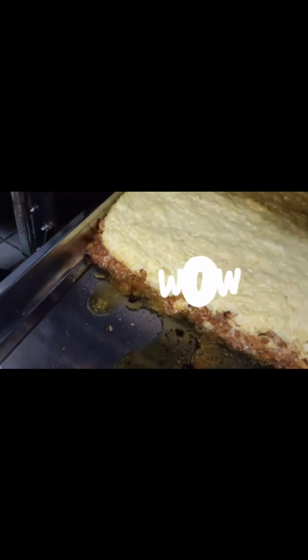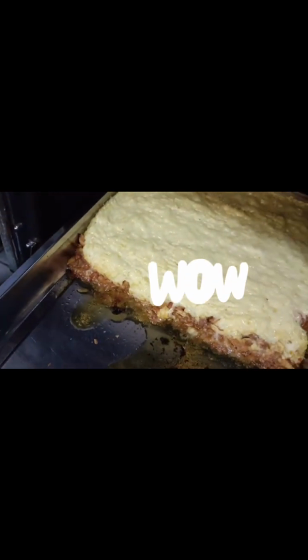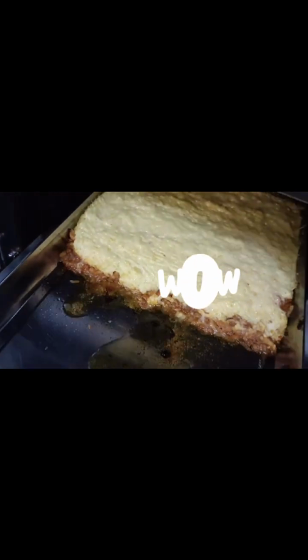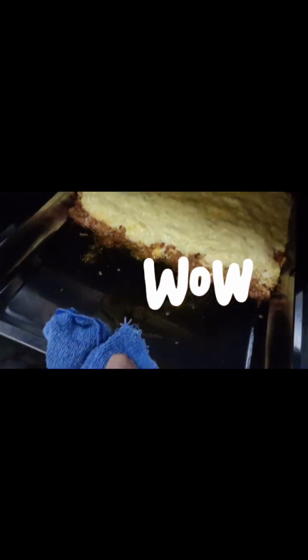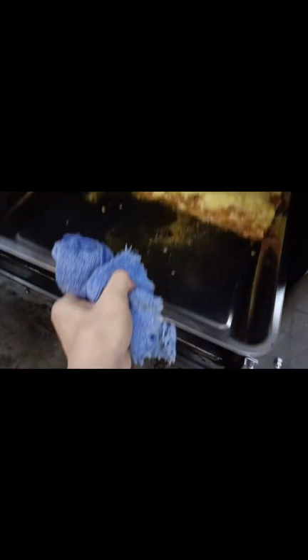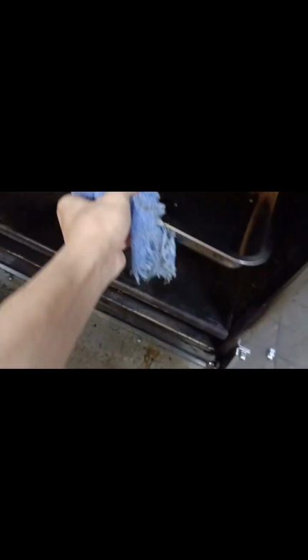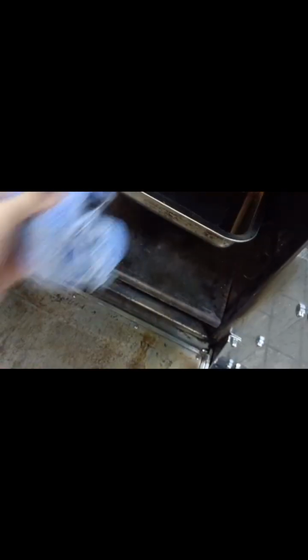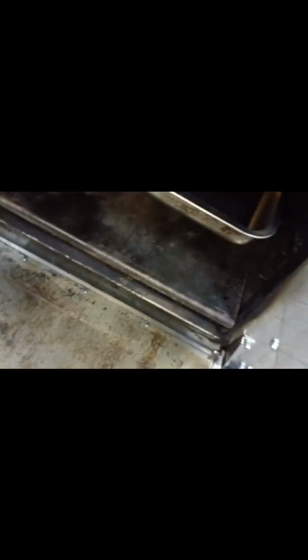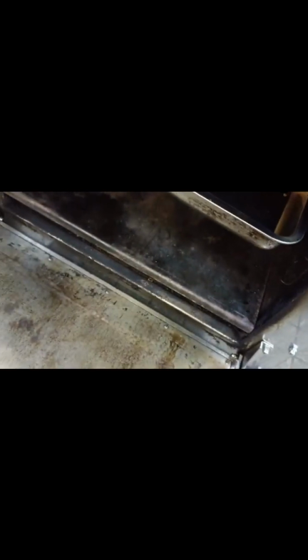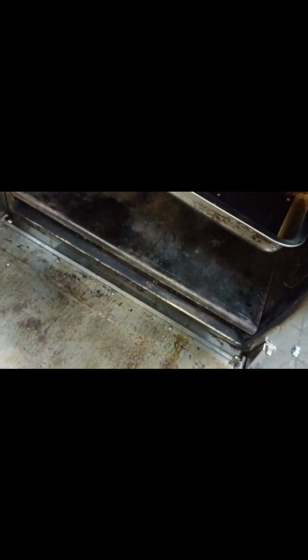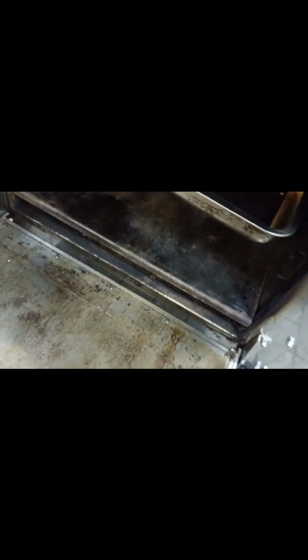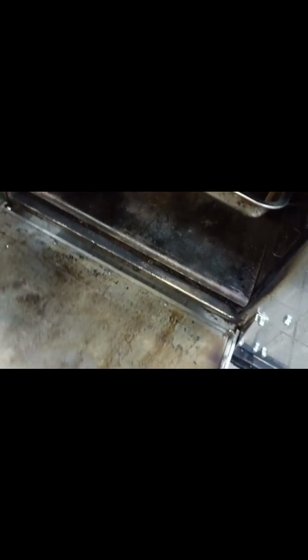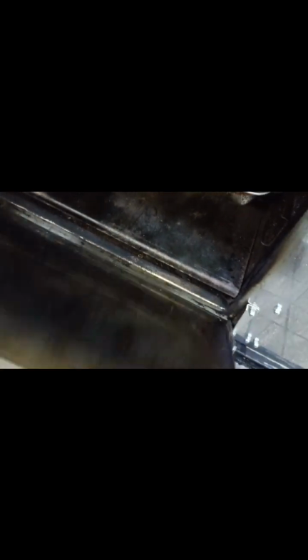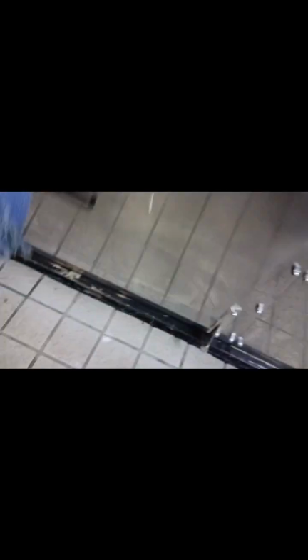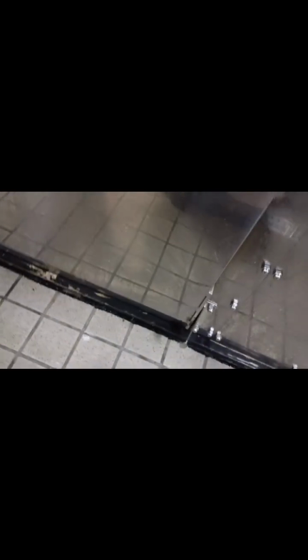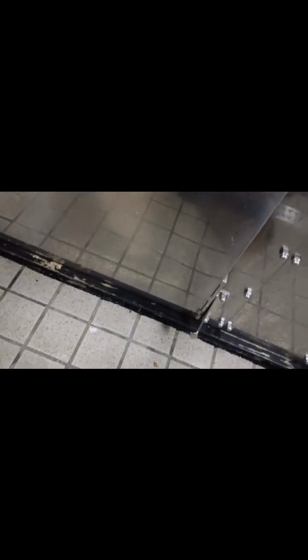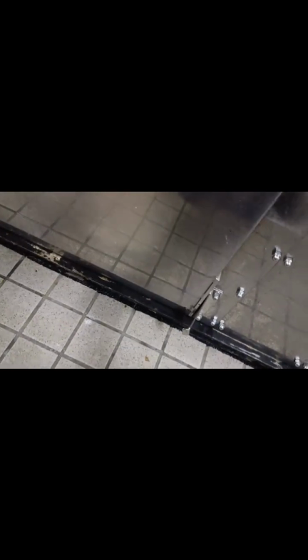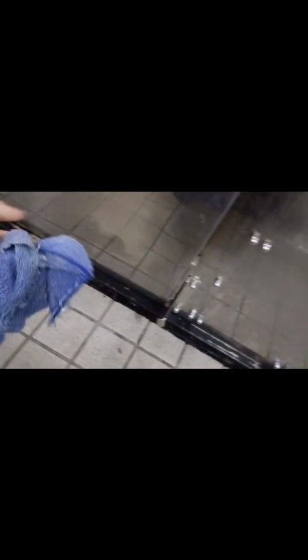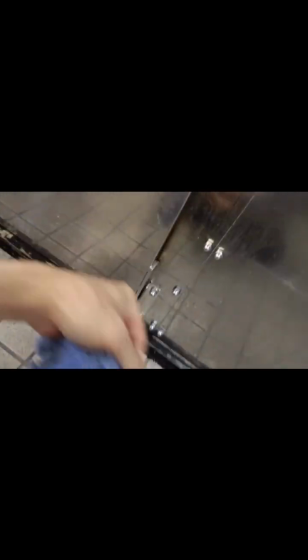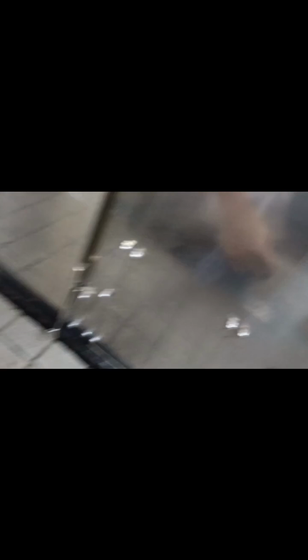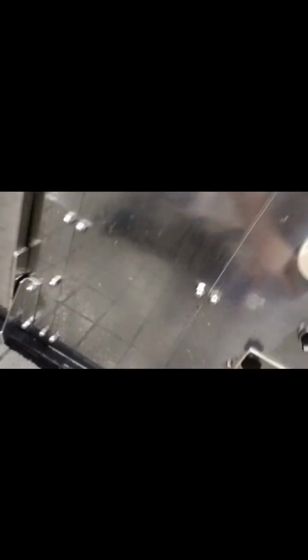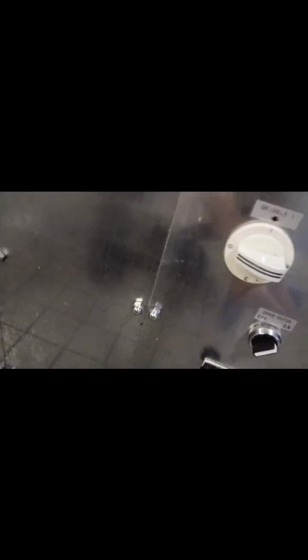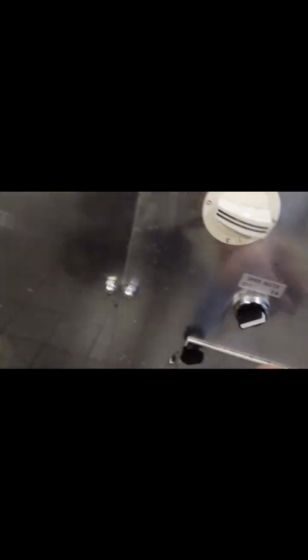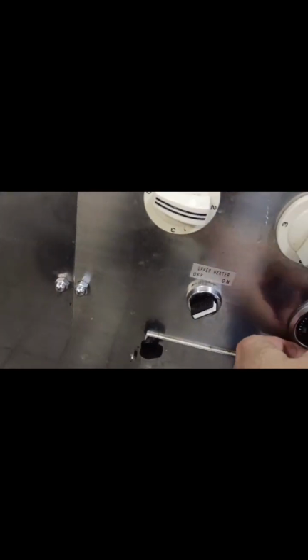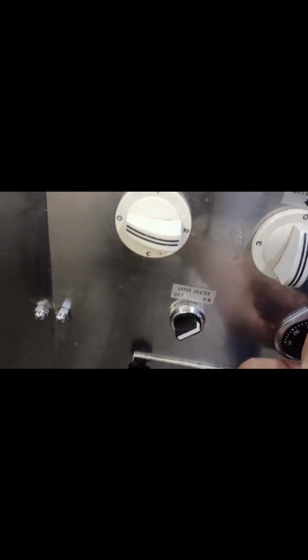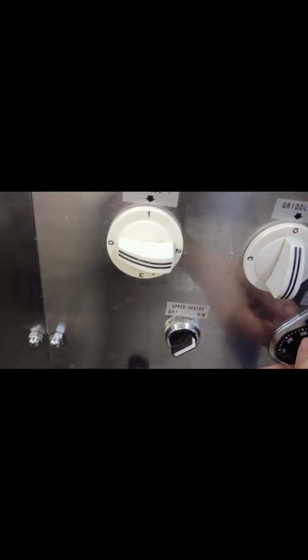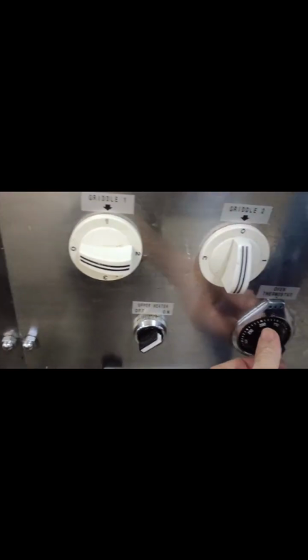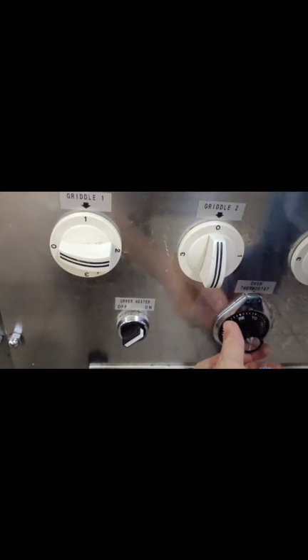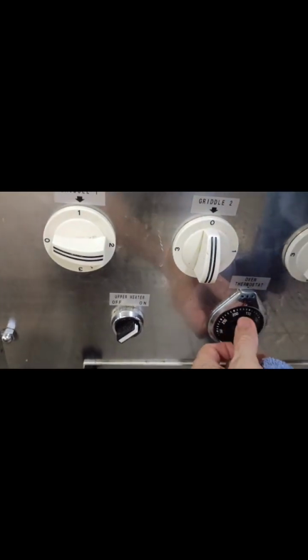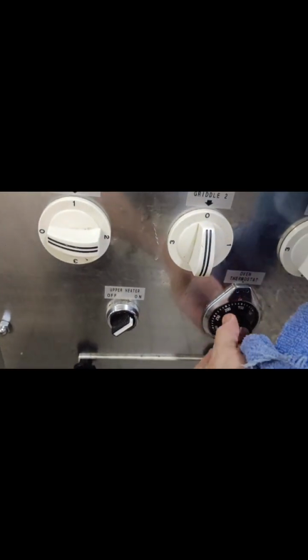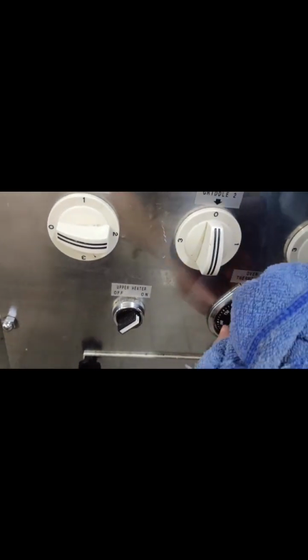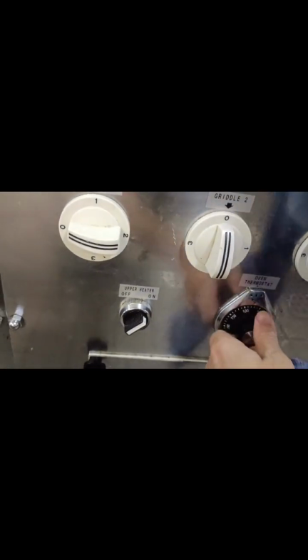This is it — very, very easy. I want to turn off our oven because this is already done. You see? 180 degrees — I'll switch it off.